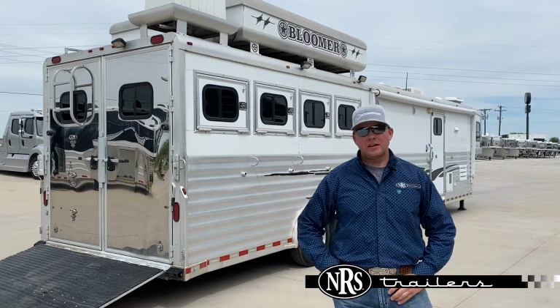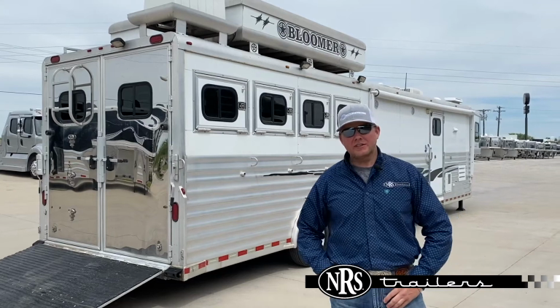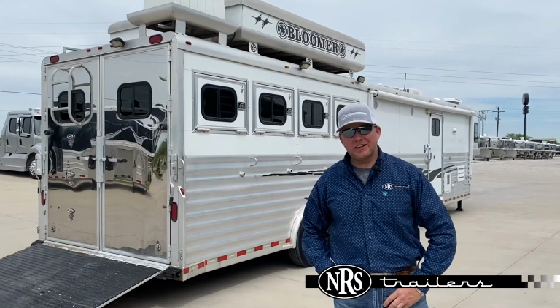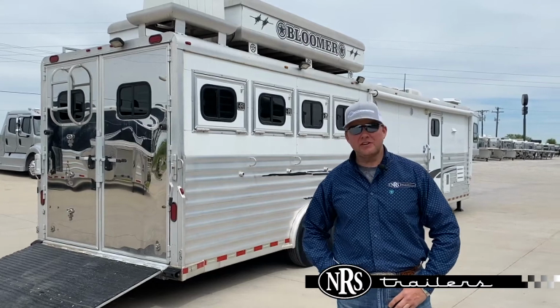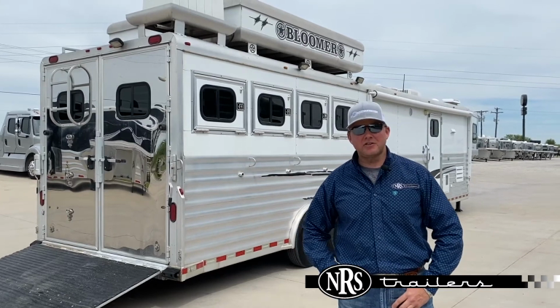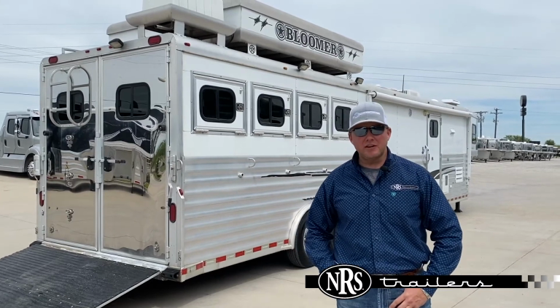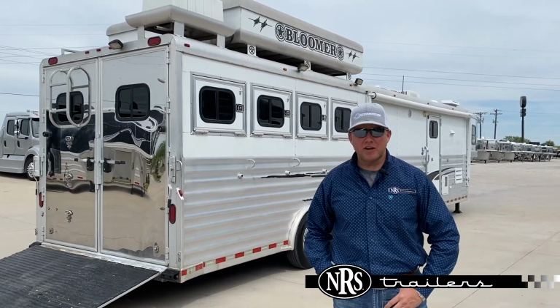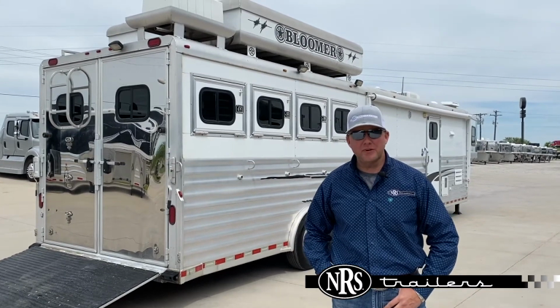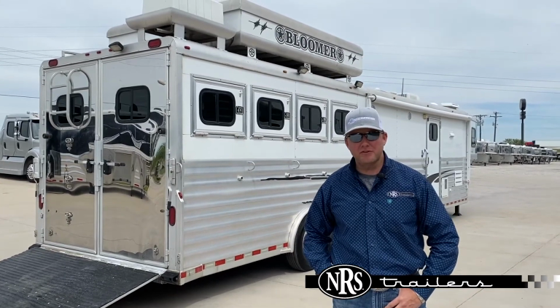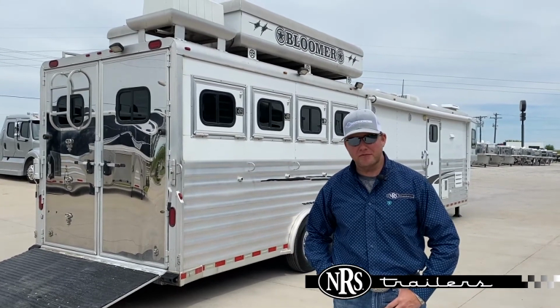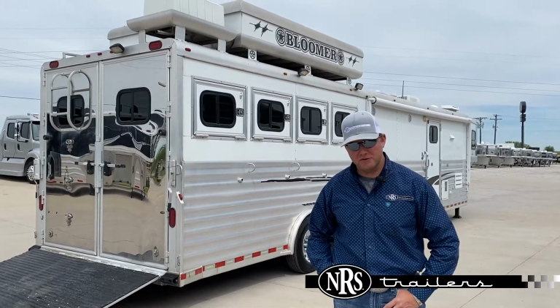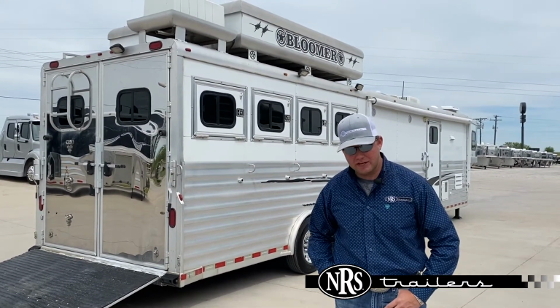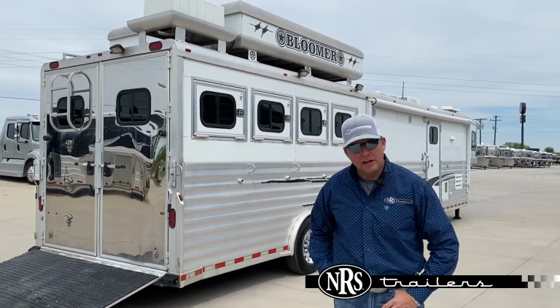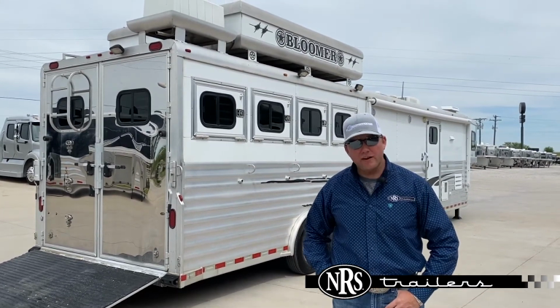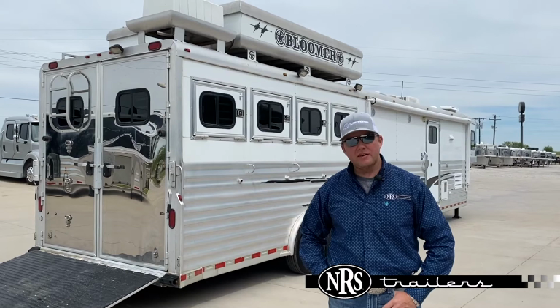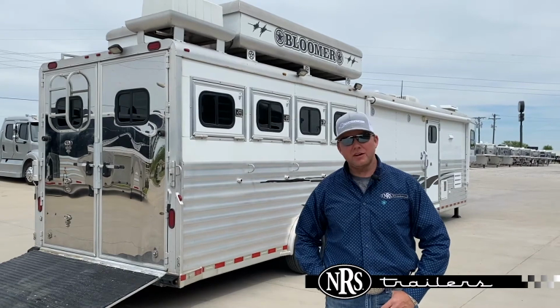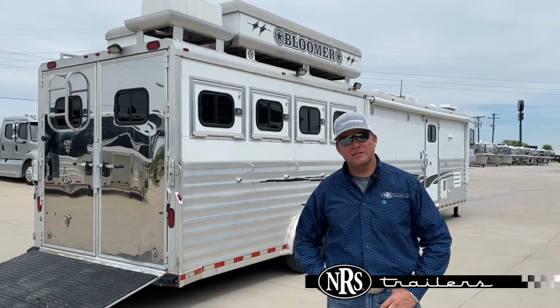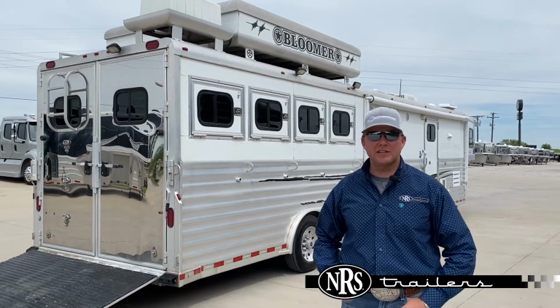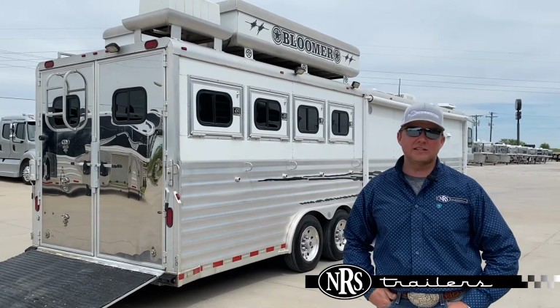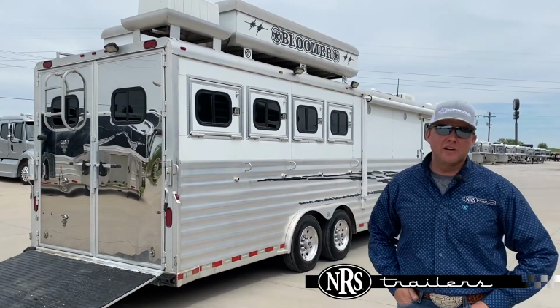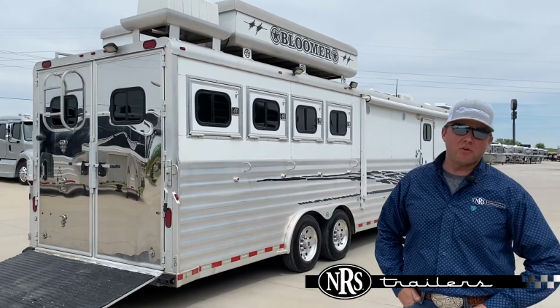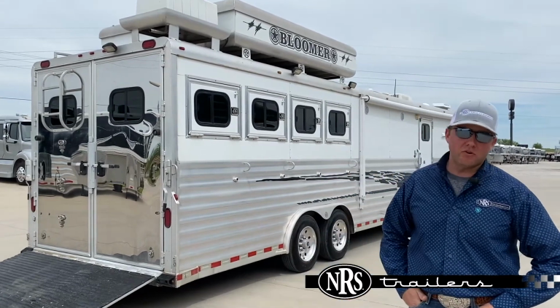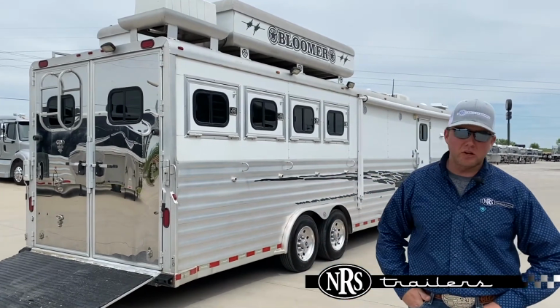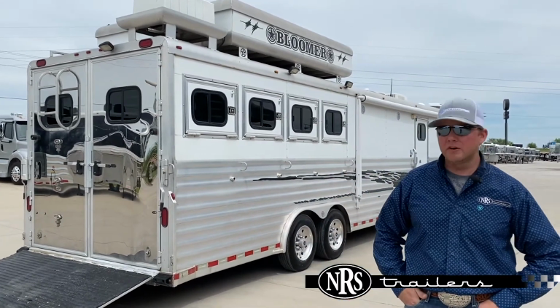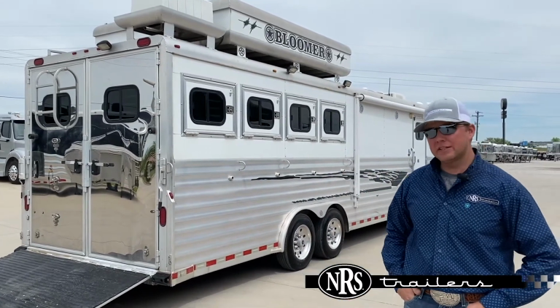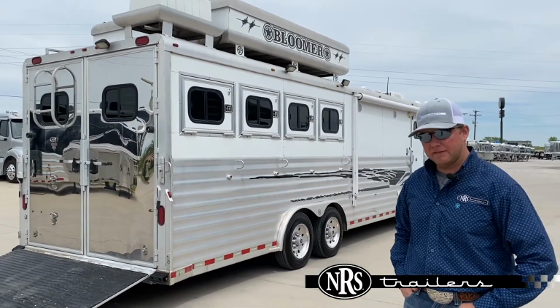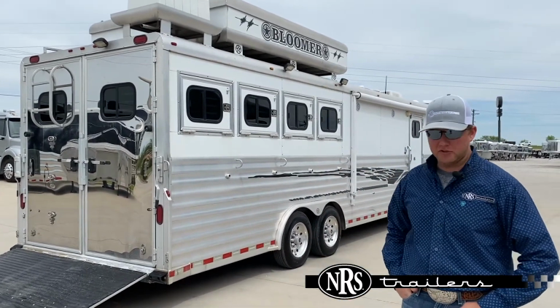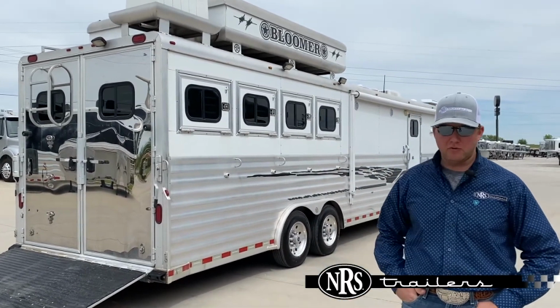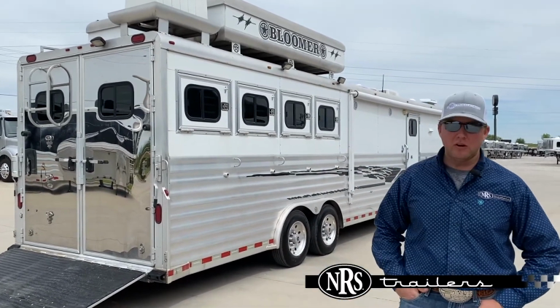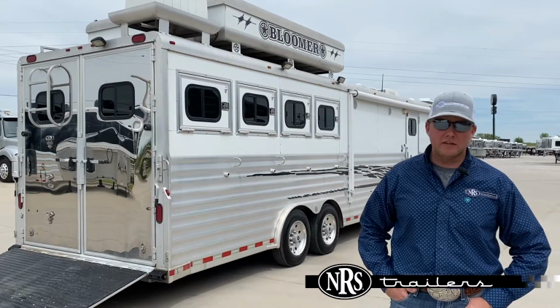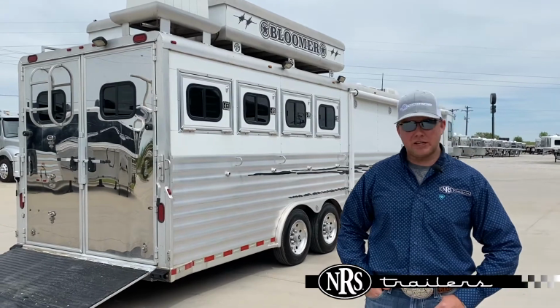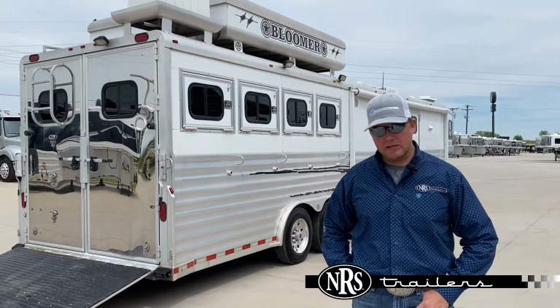Hey guys, Chance with NRS Trailers. Do we have a treat for you today — we have a 2006 four-horse Bloomer 16-foot short wall that just came in.